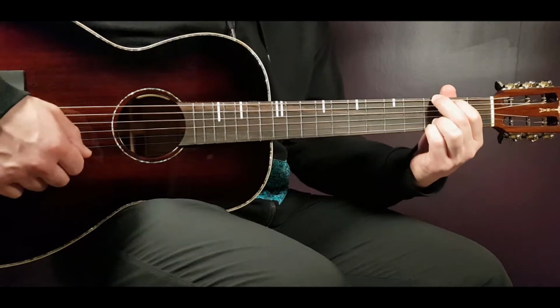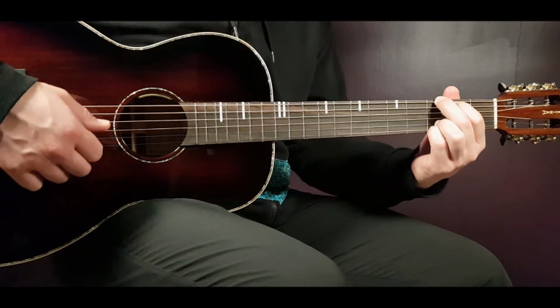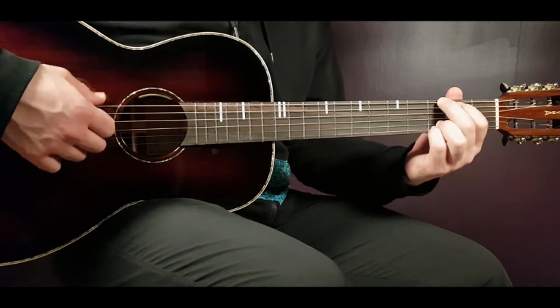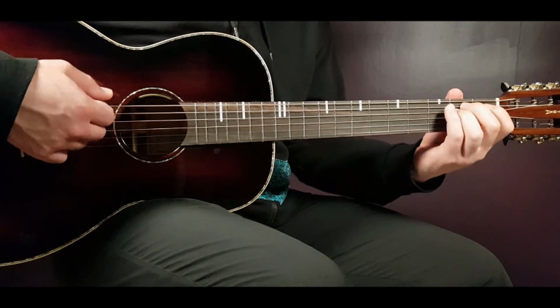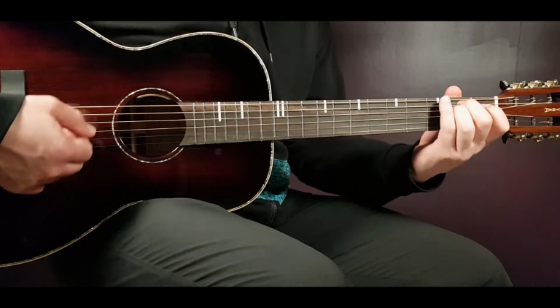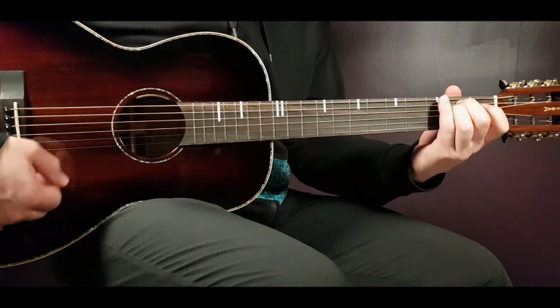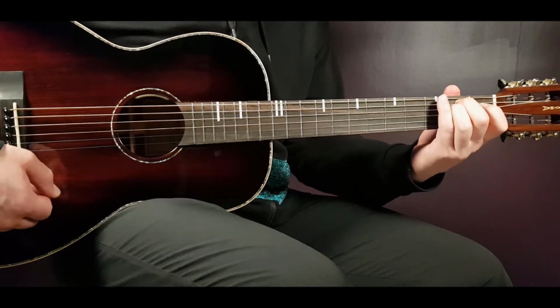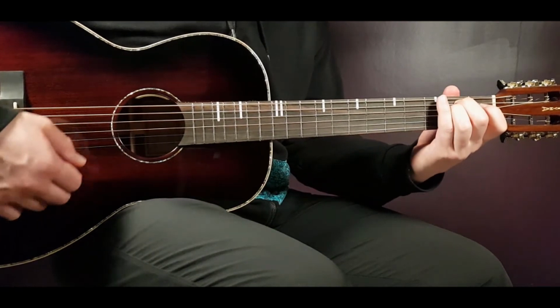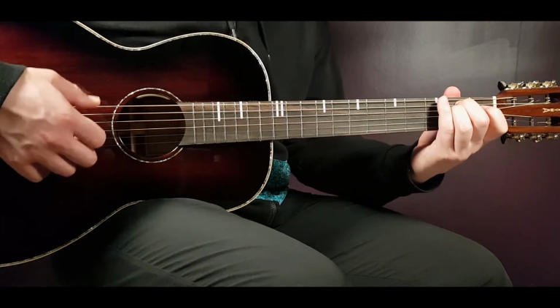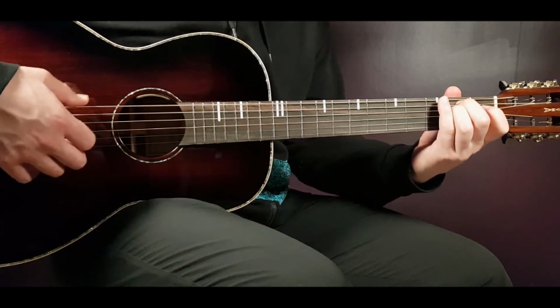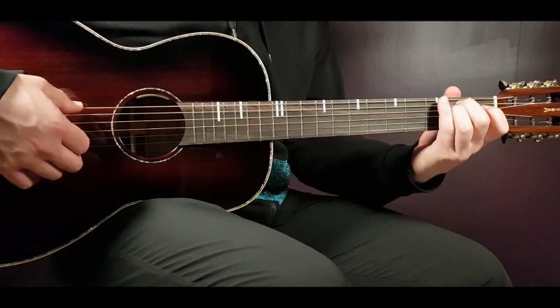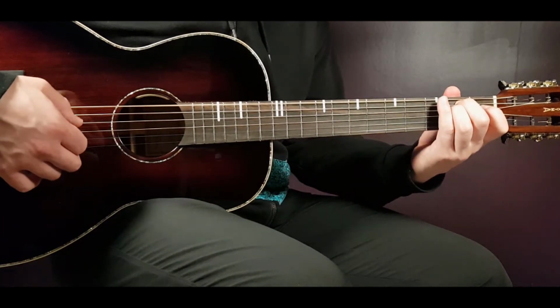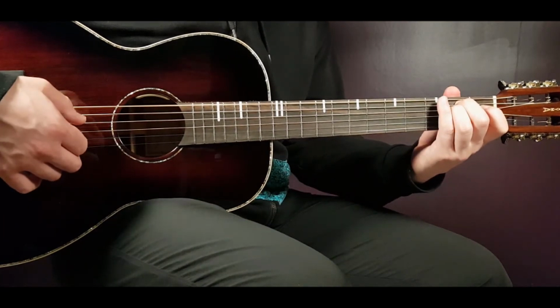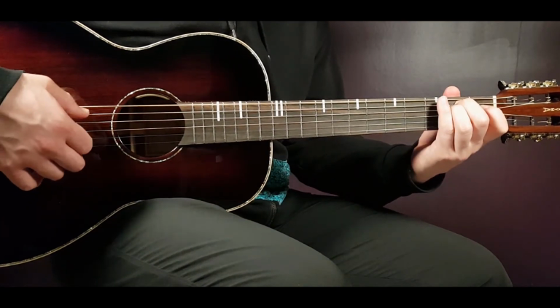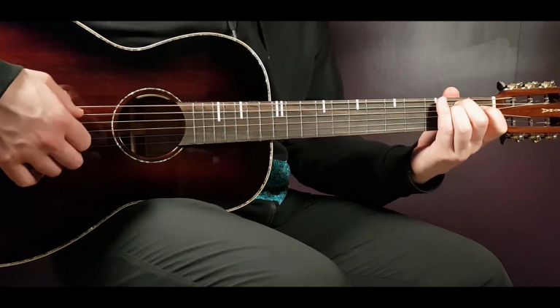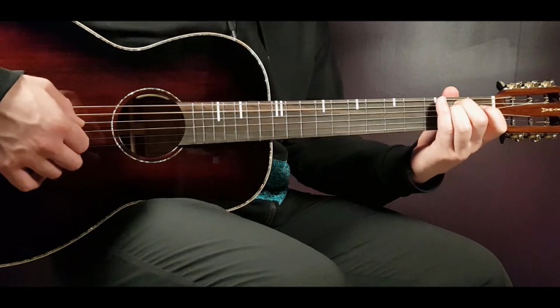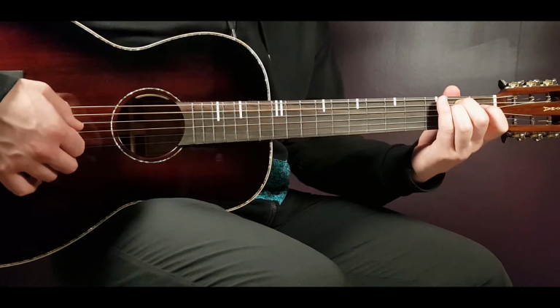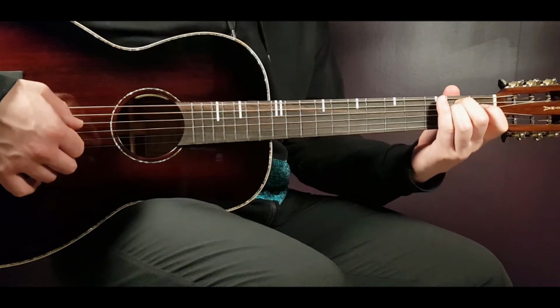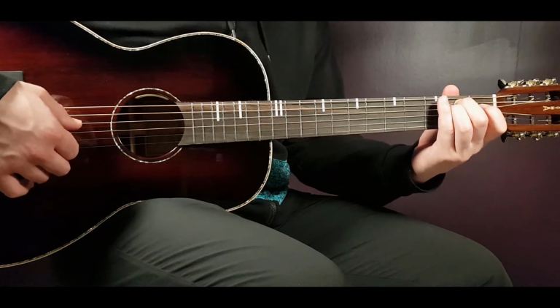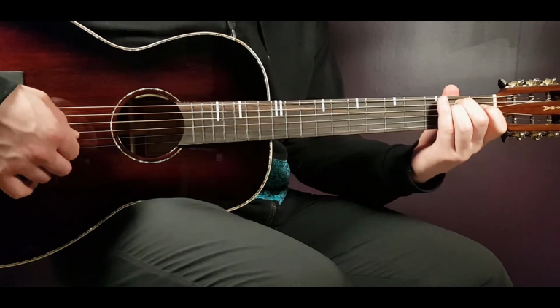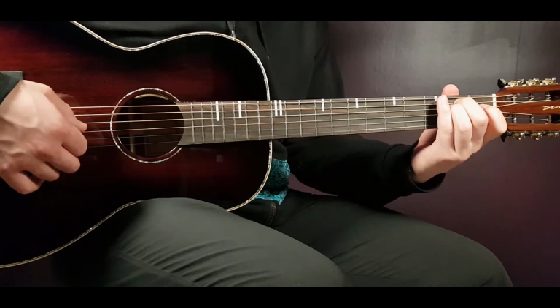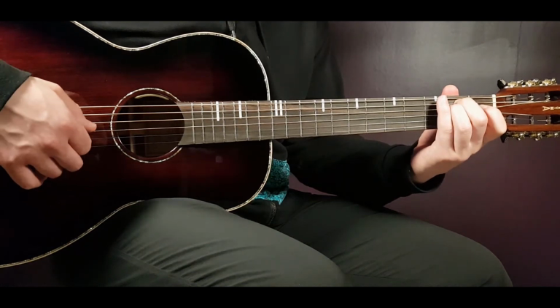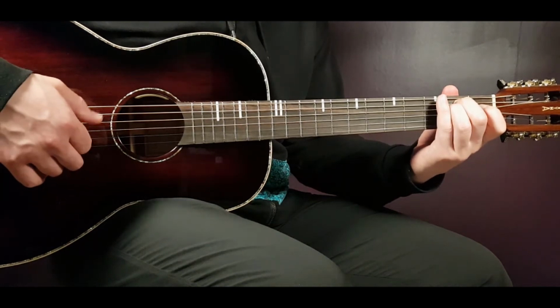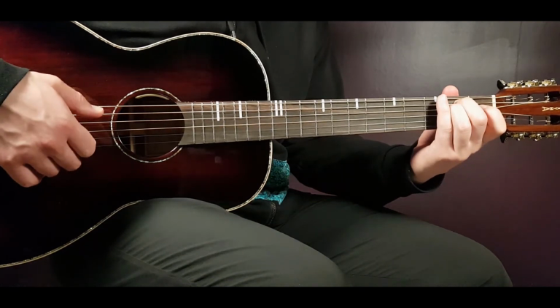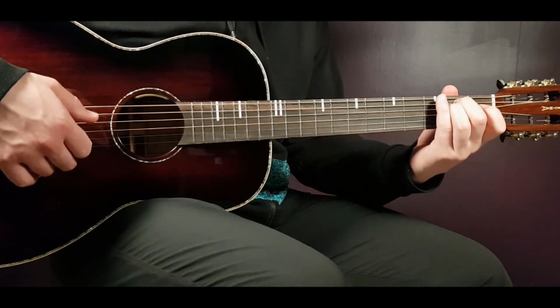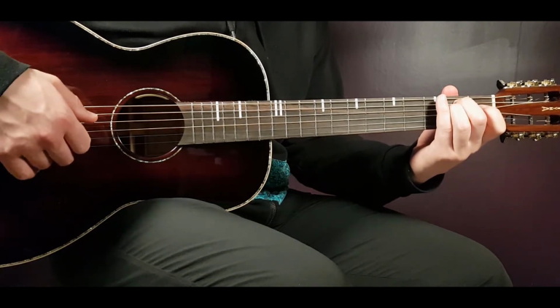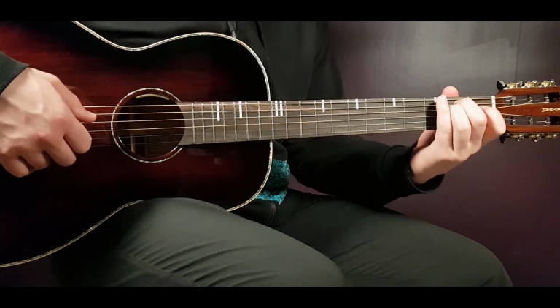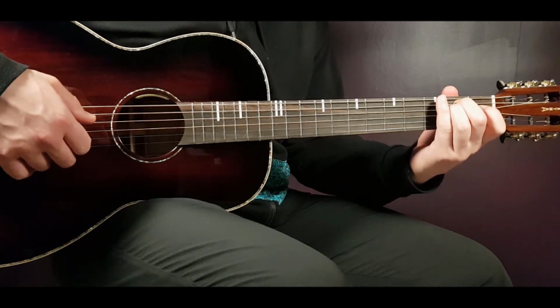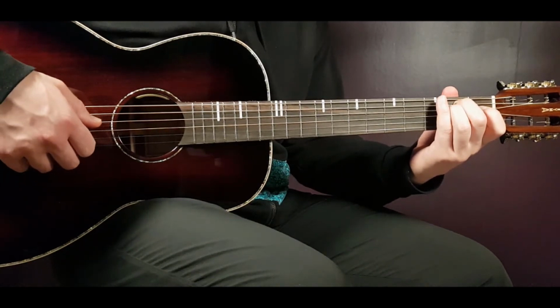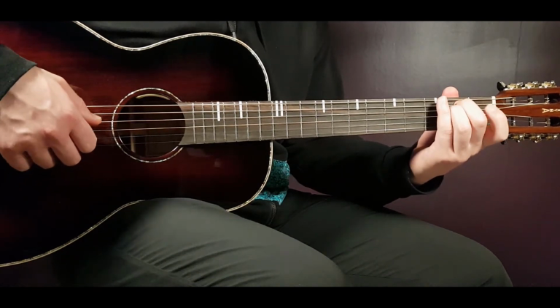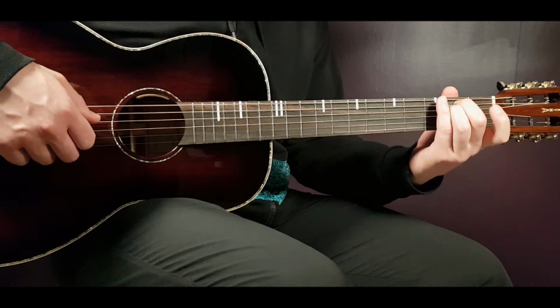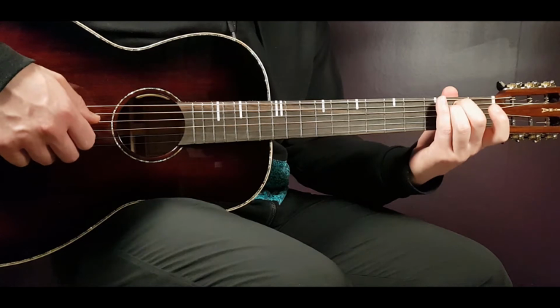The next chord is the E minor: open E, second on A, second on D, open G, open B and open E.